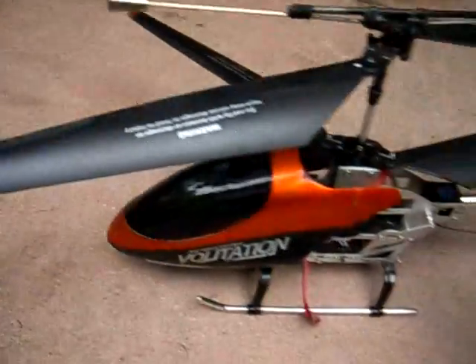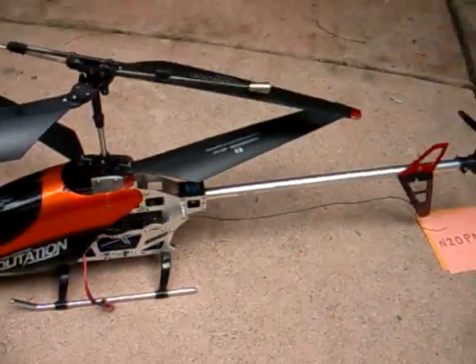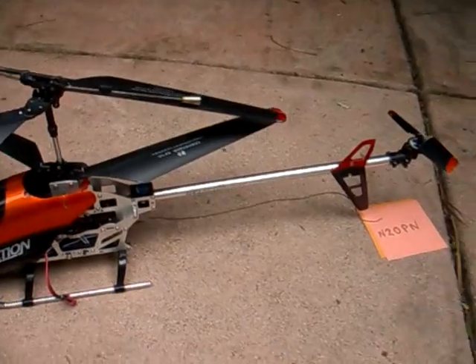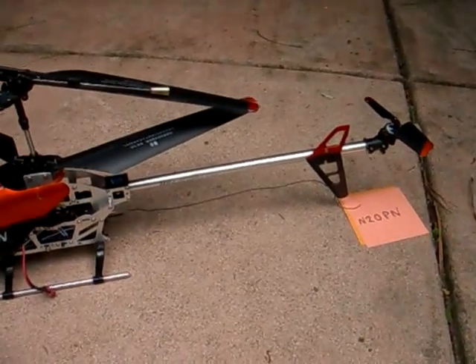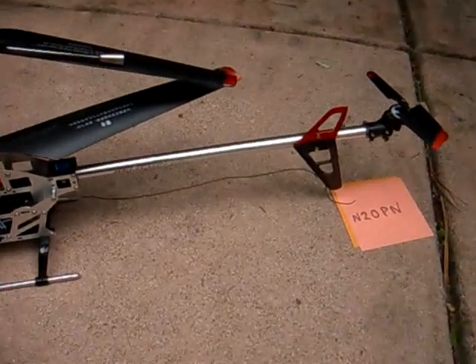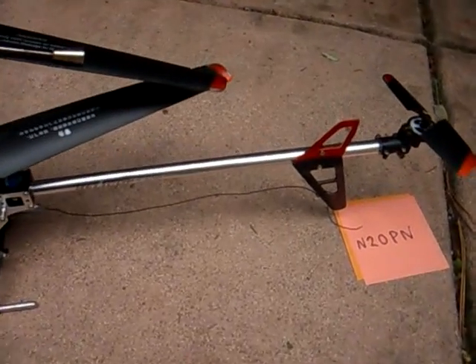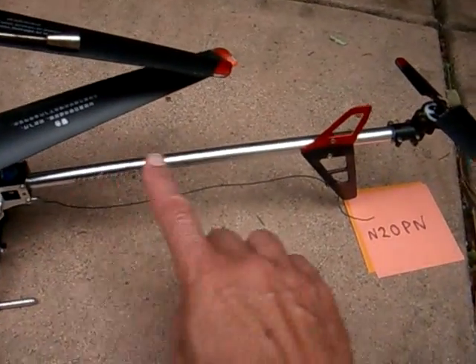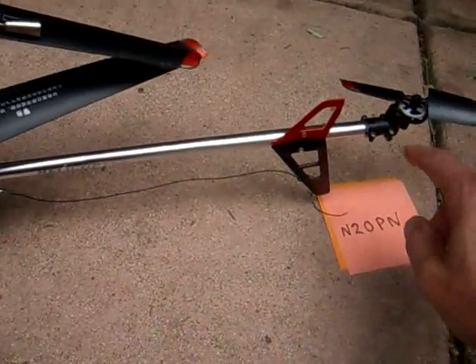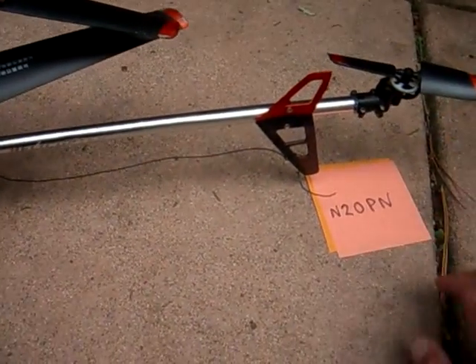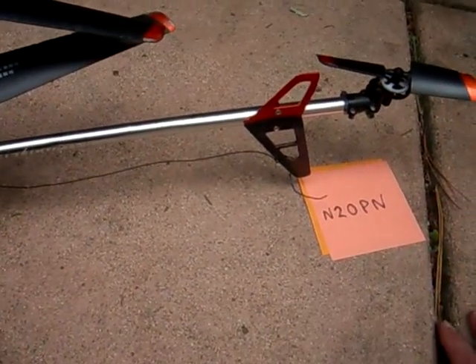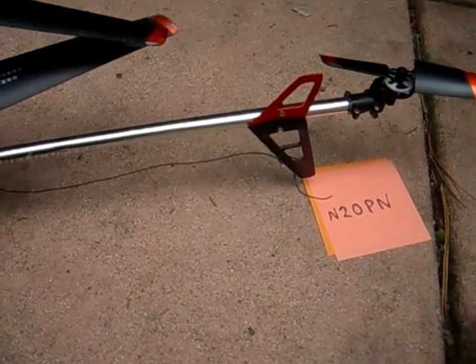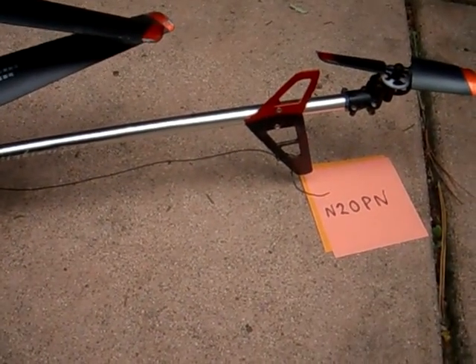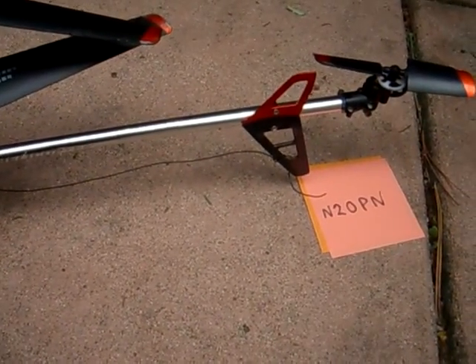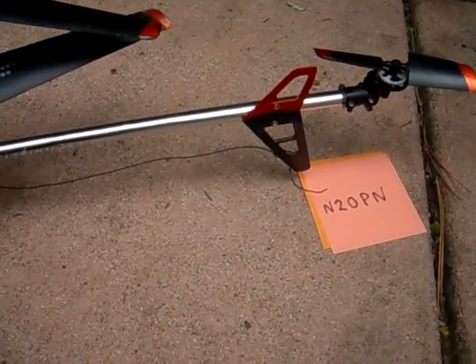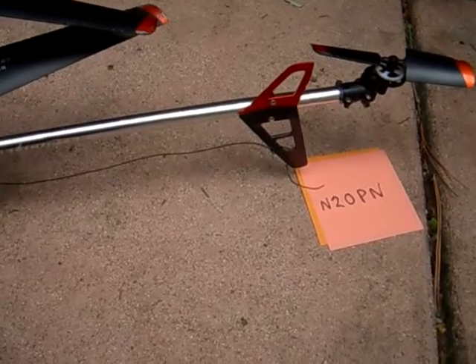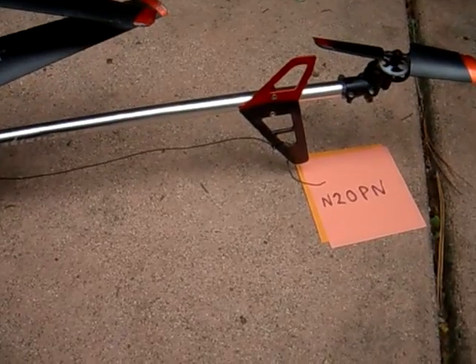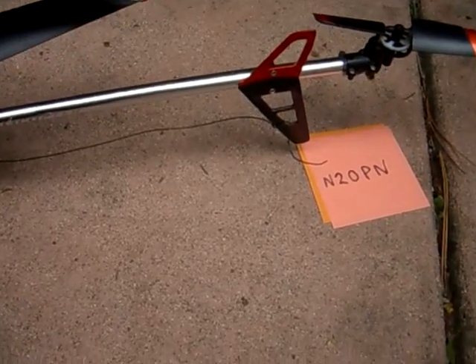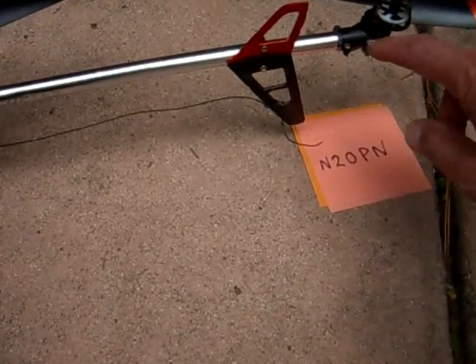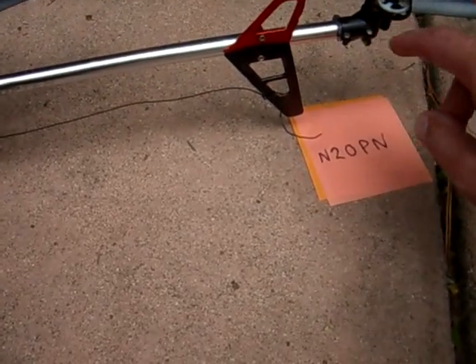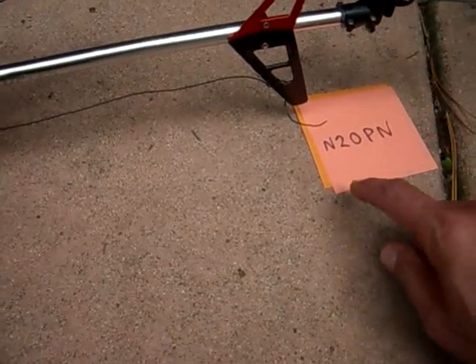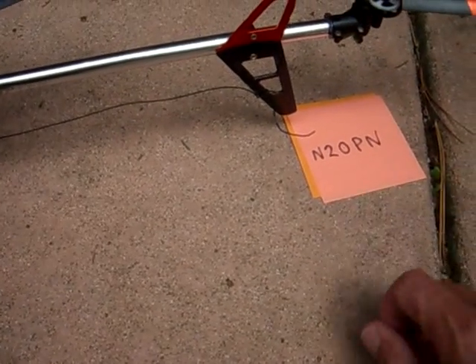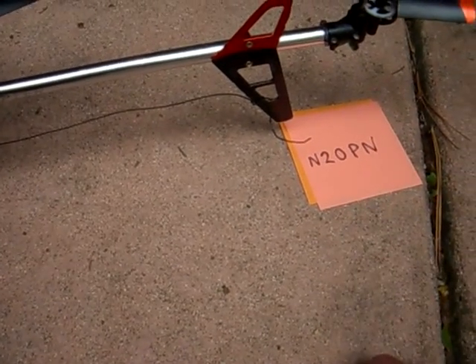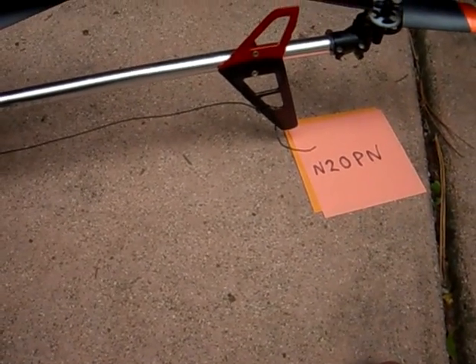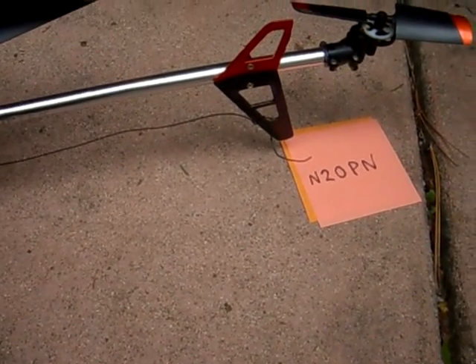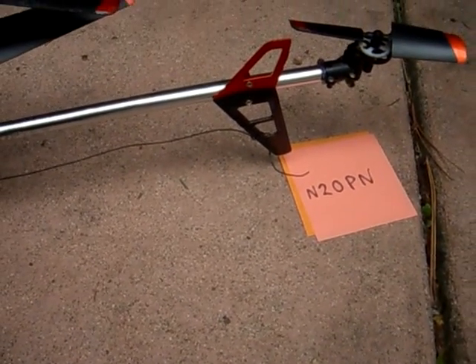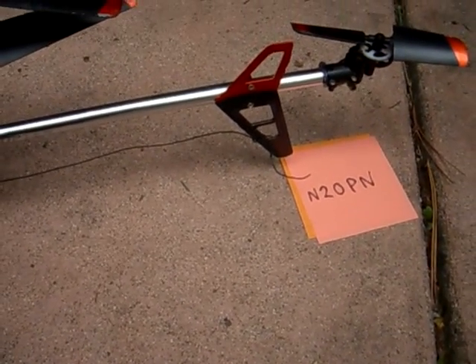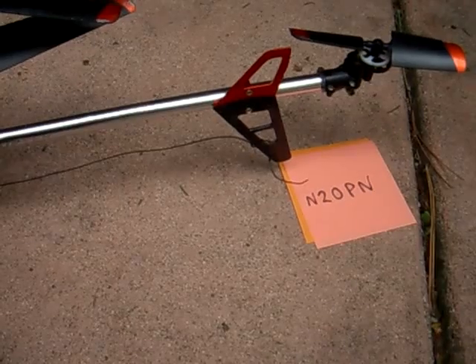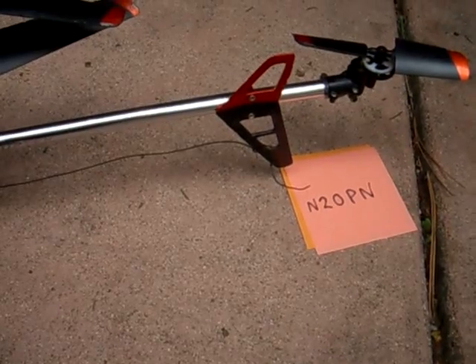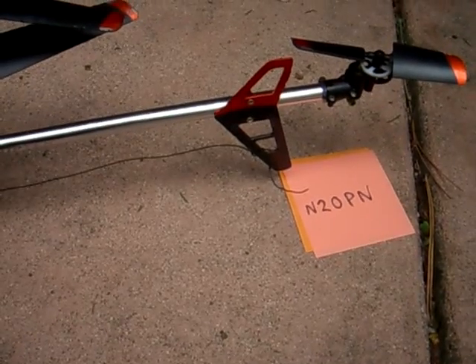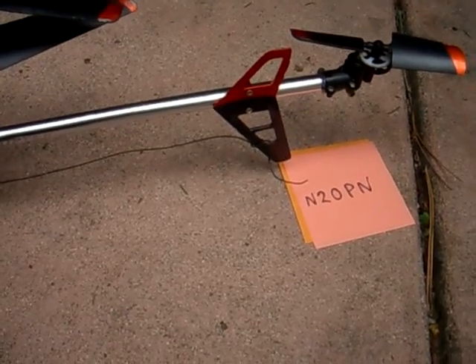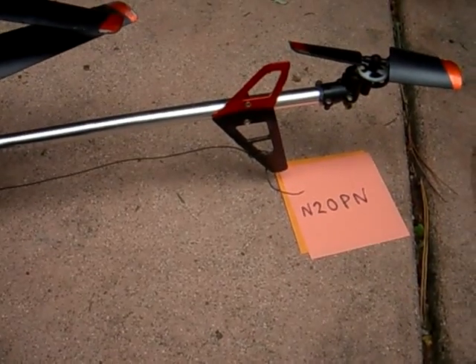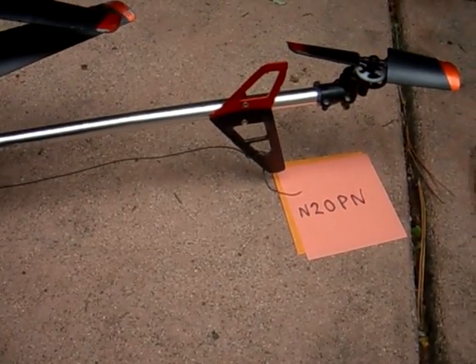Instead of replacing the whole back part of the machine, you can just replace the motor. That's an N20PN motor, available for about $1.50. You can Google that and find it.